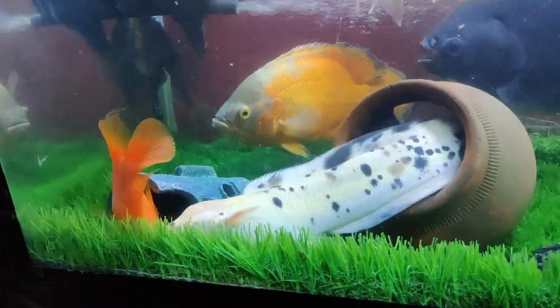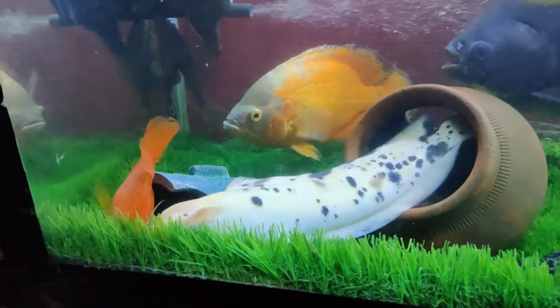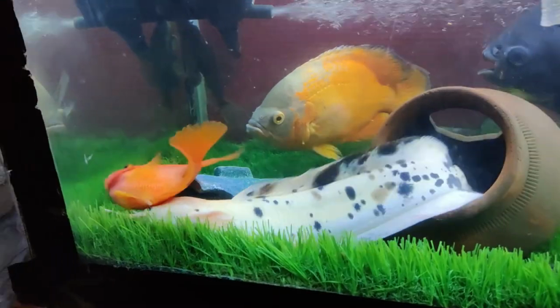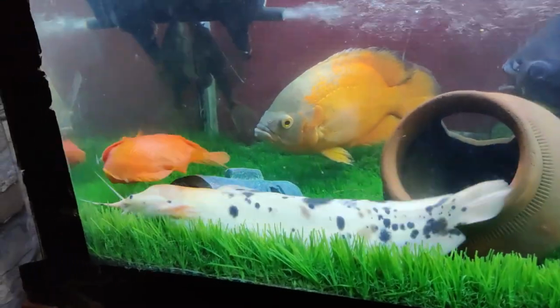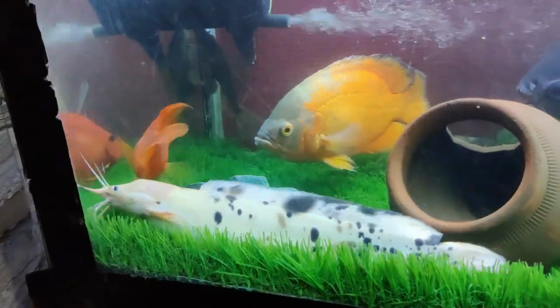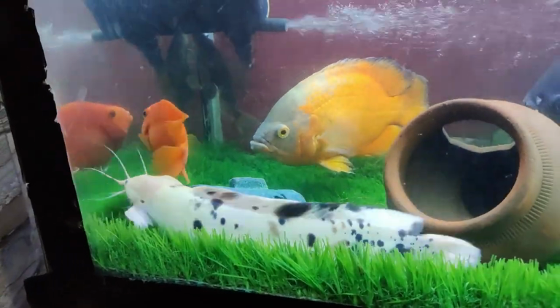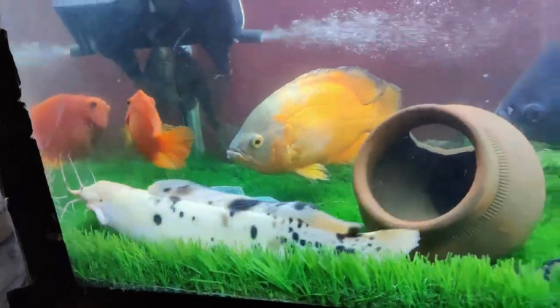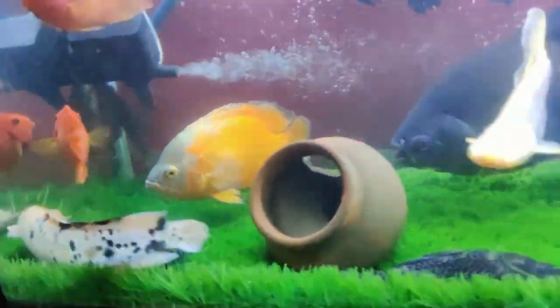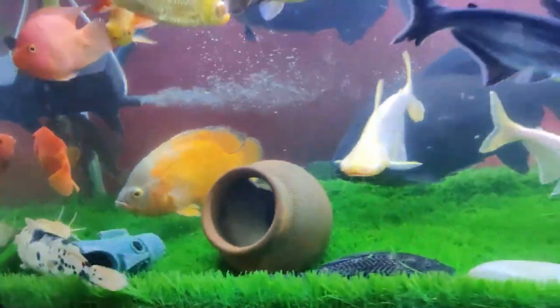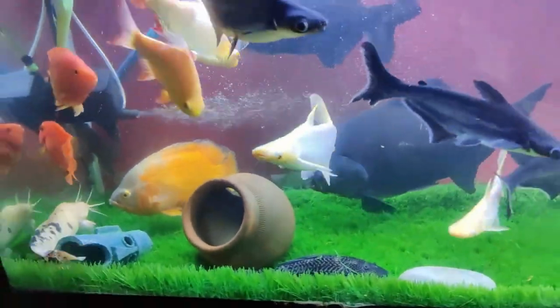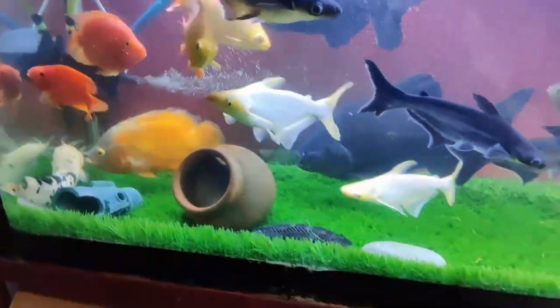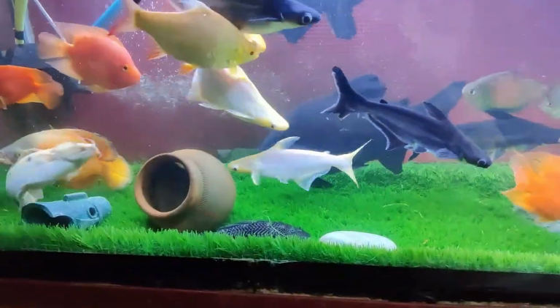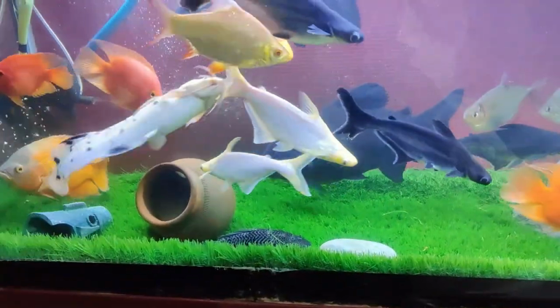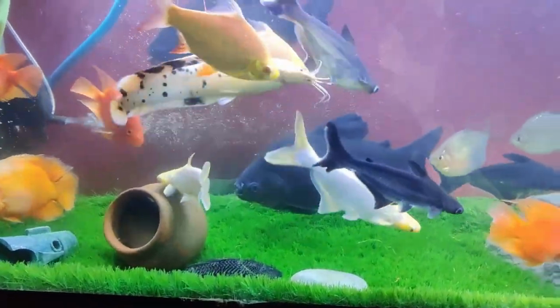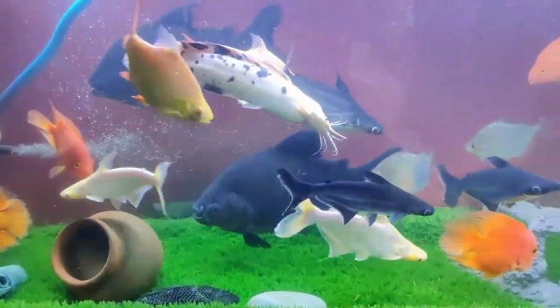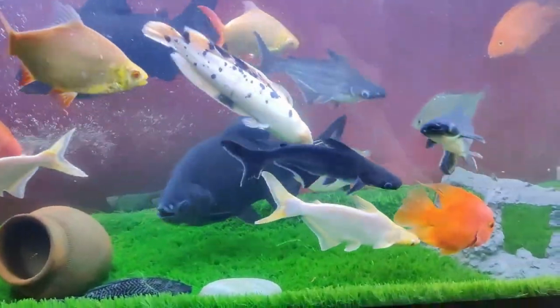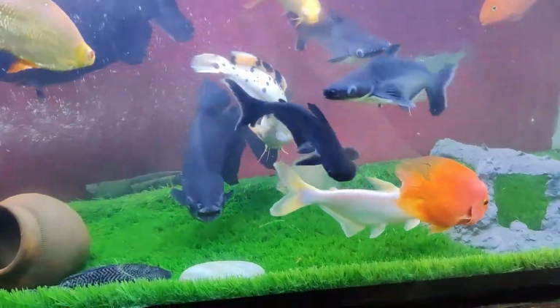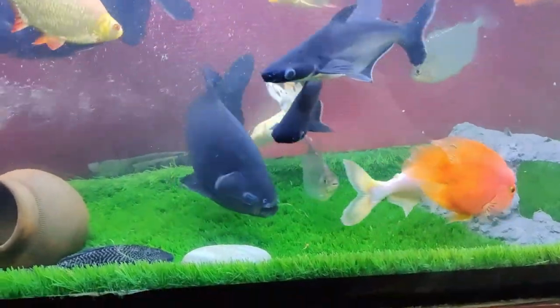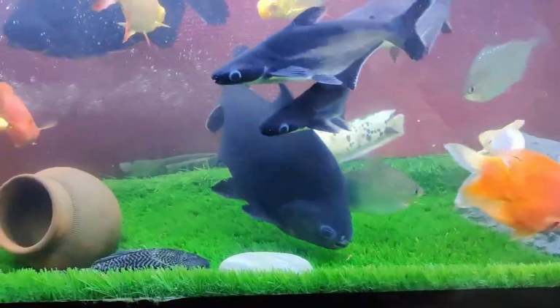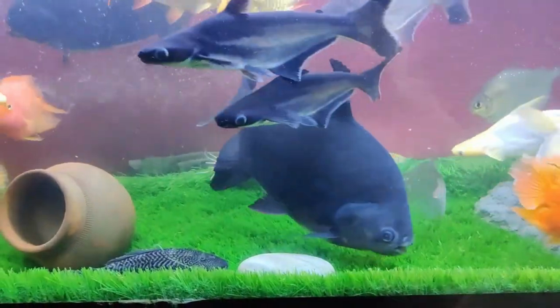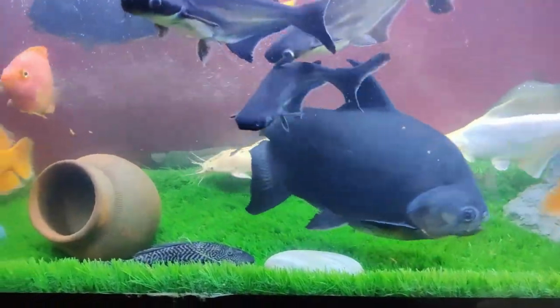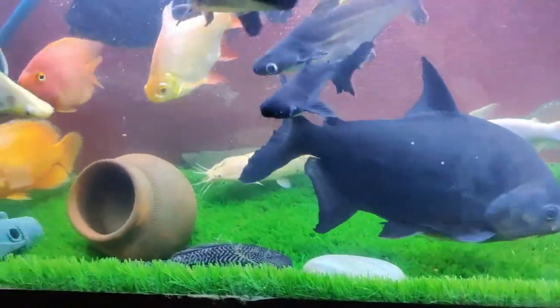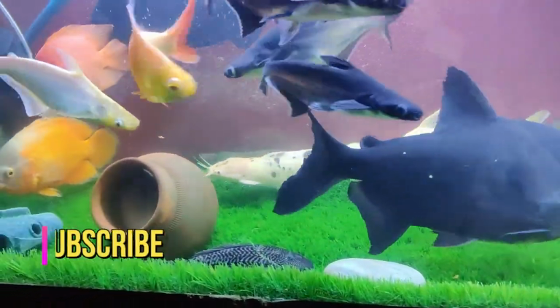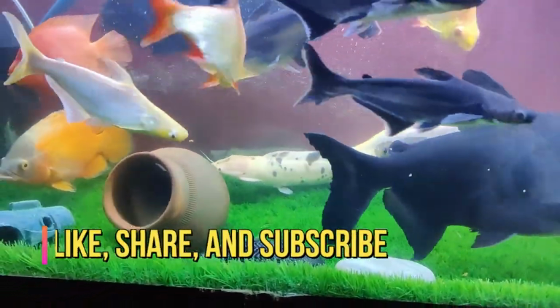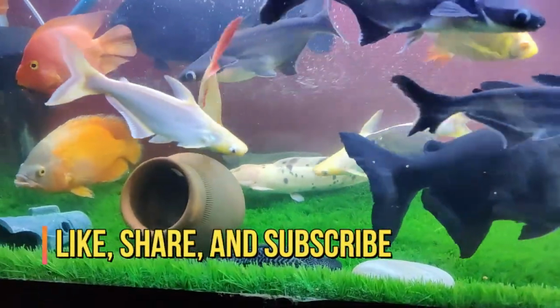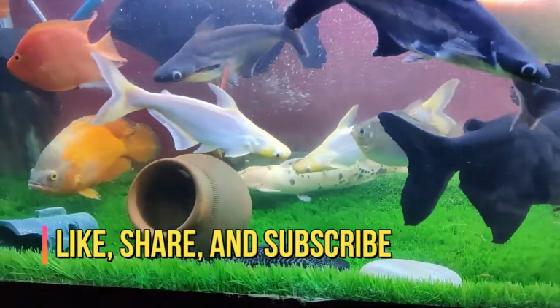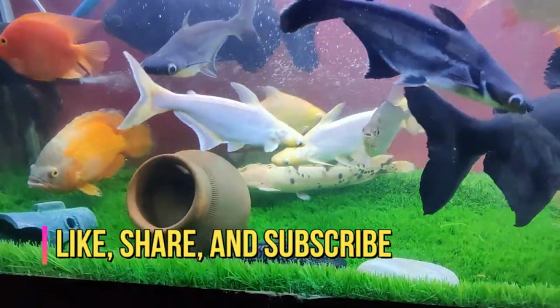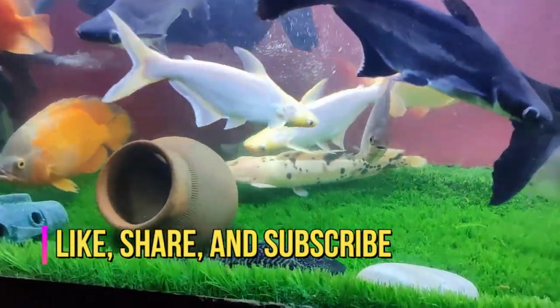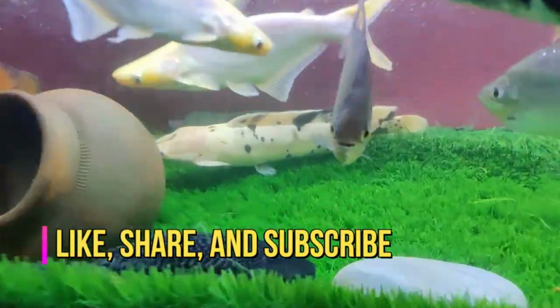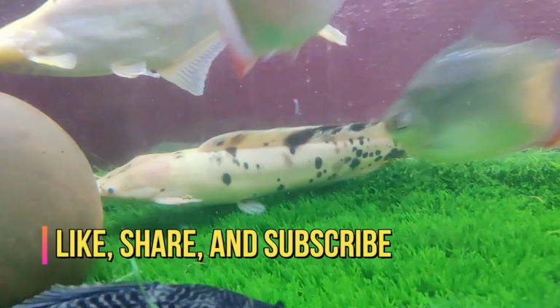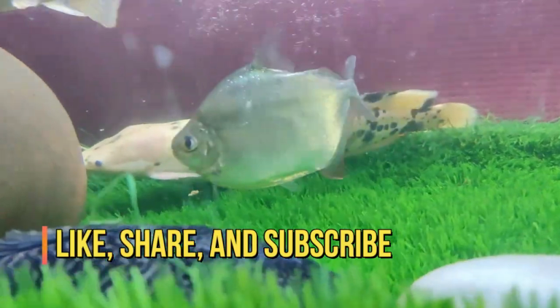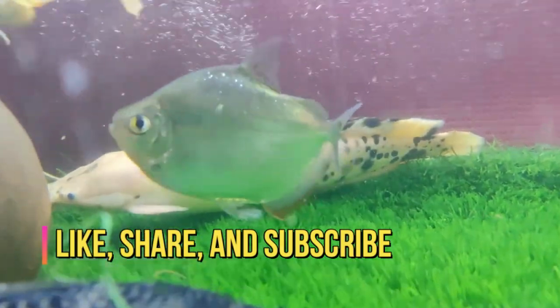I hope you liked this video and you now have all the information about catfish. If you liked this video, please like, share, and subscribe. See you in the next video.